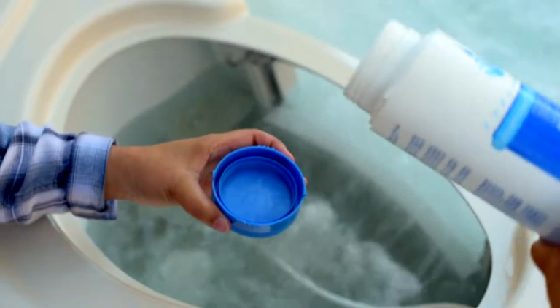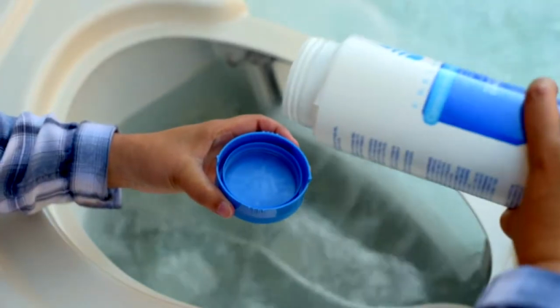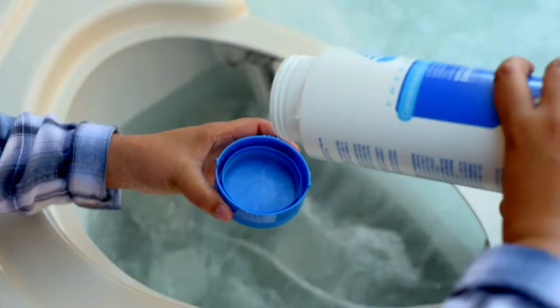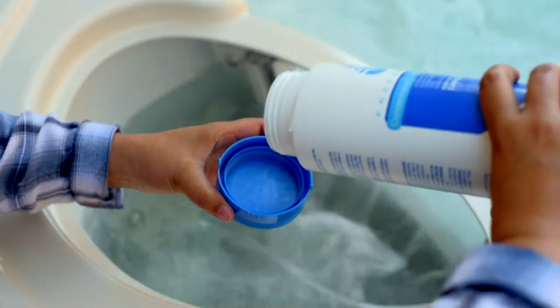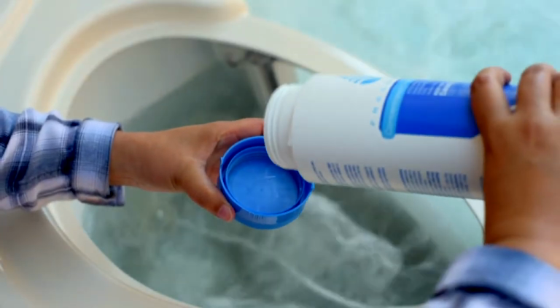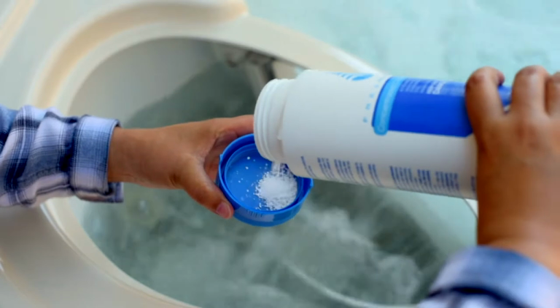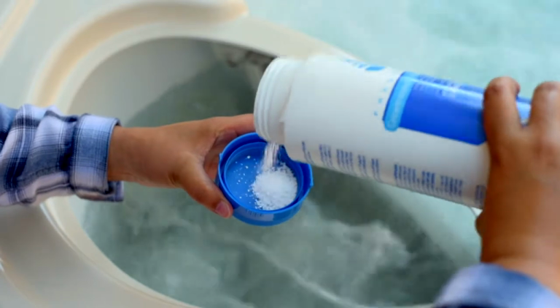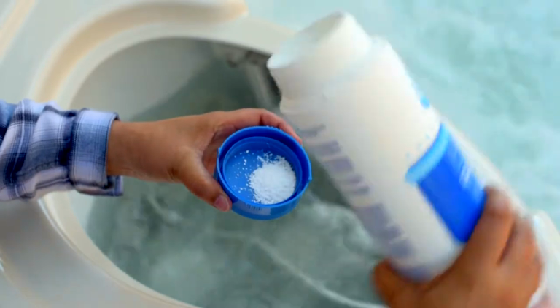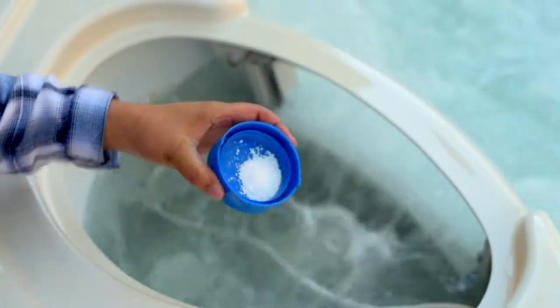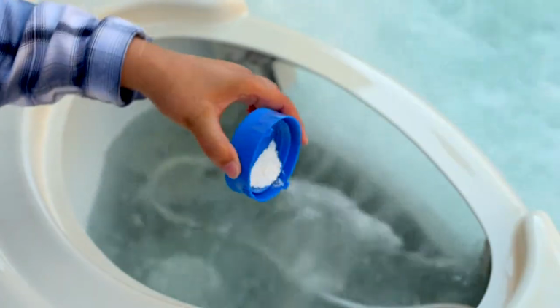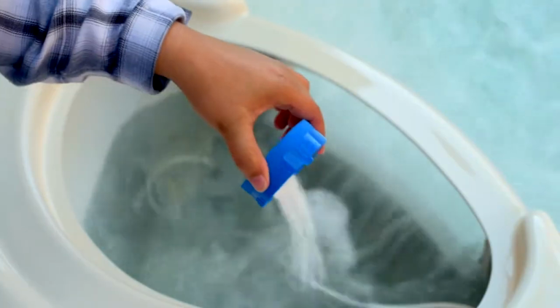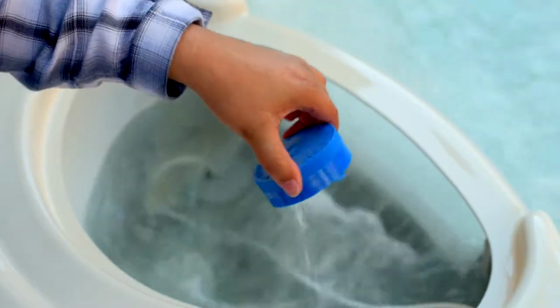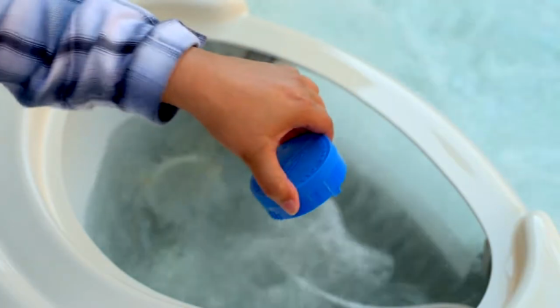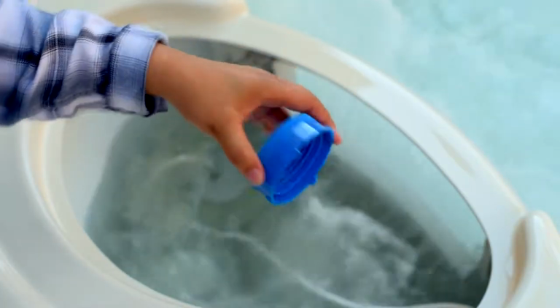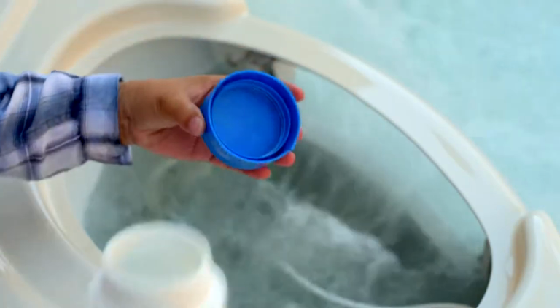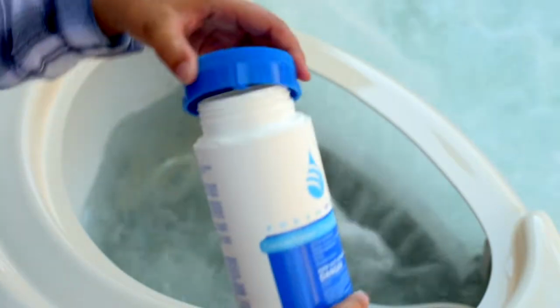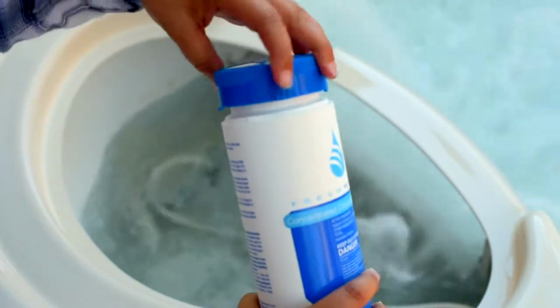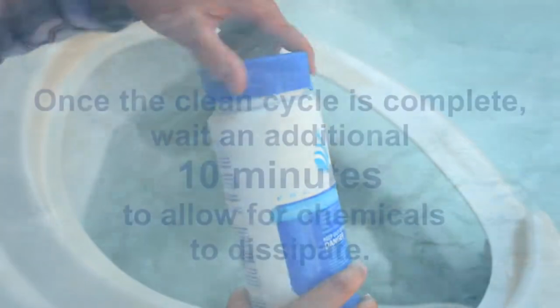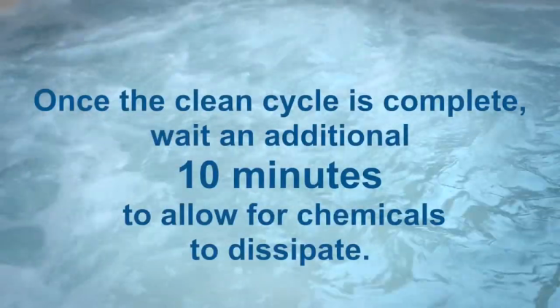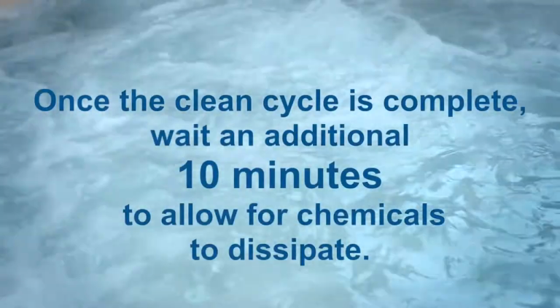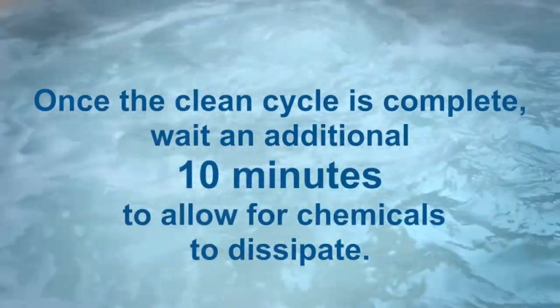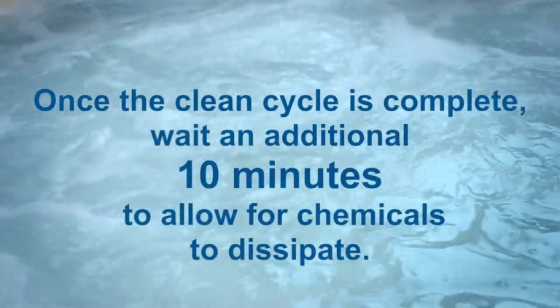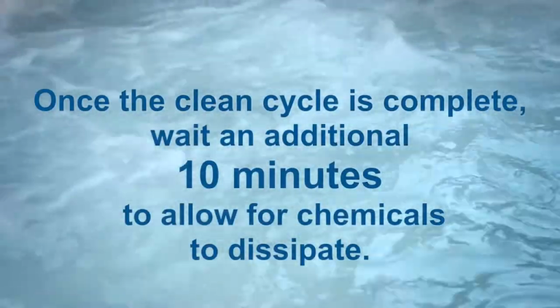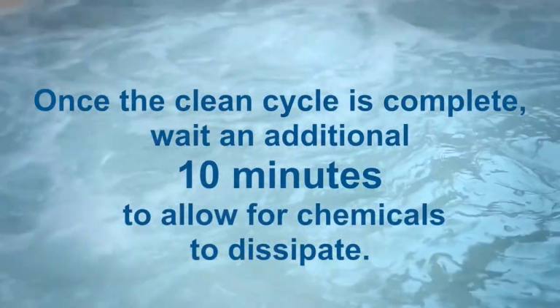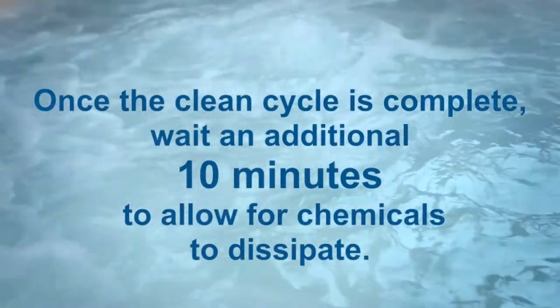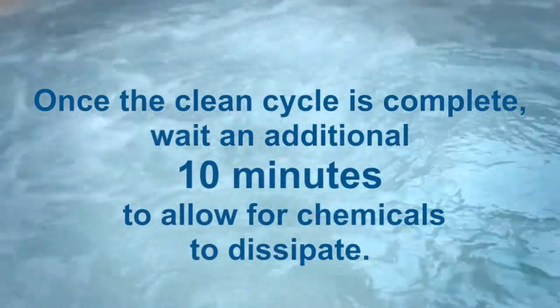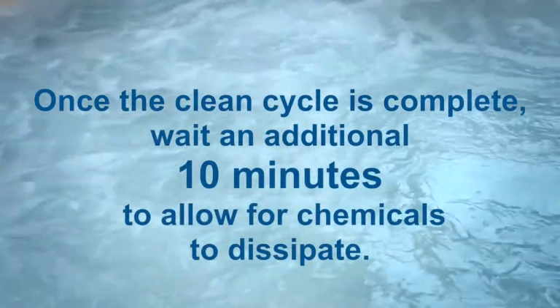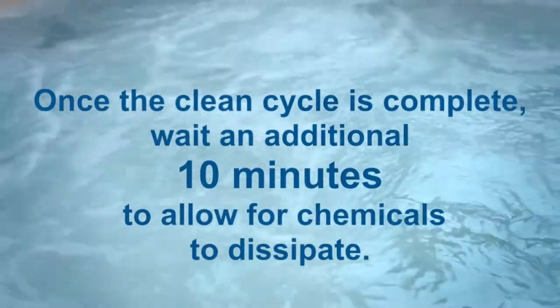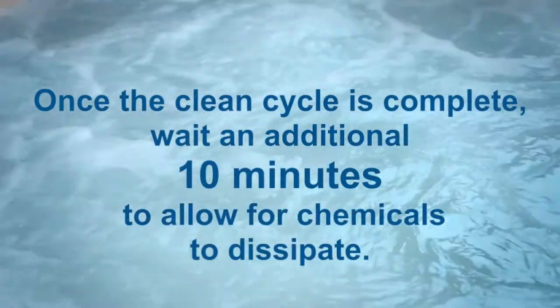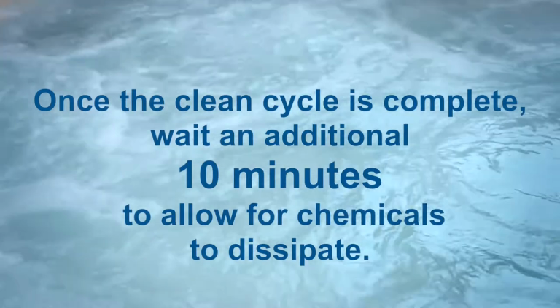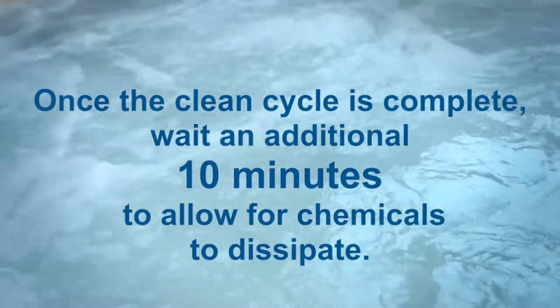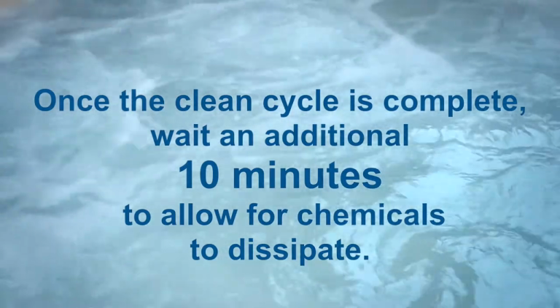Carefully measure the recommended amount of chemicals. Pour granular or liquid chemicals over the filter. When the cleaning cycle finishes, wait an additional 10 minutes to allow for chemicals to dissipate.